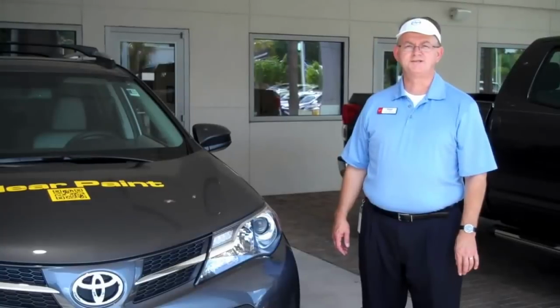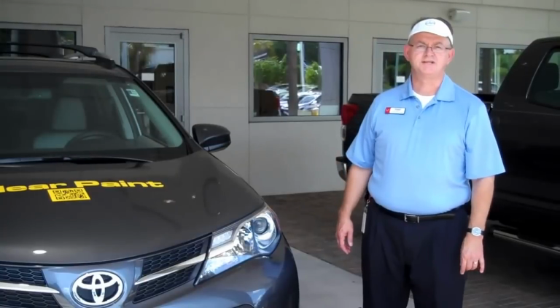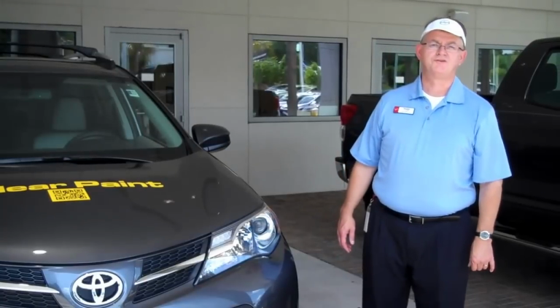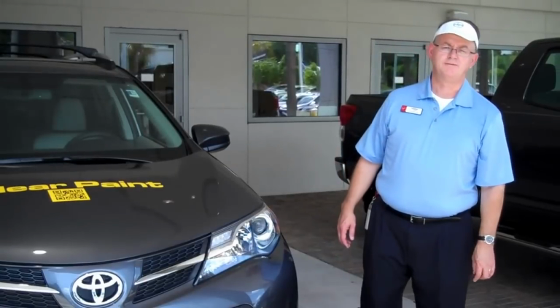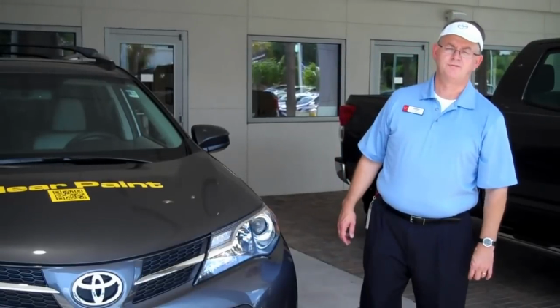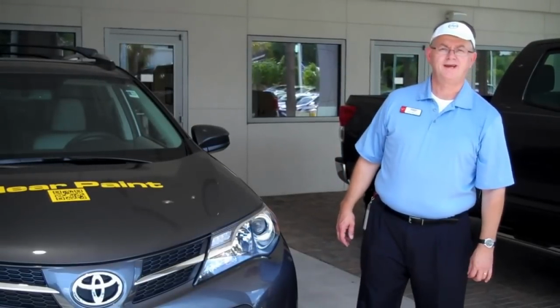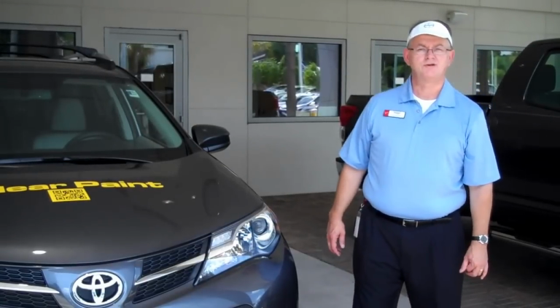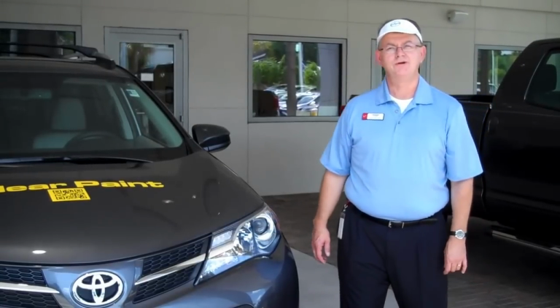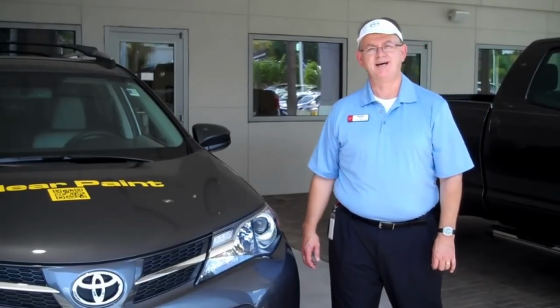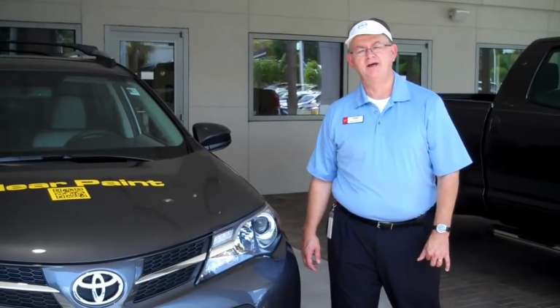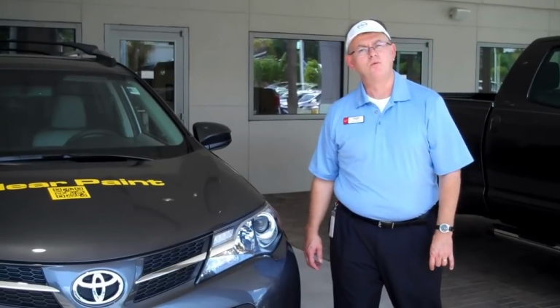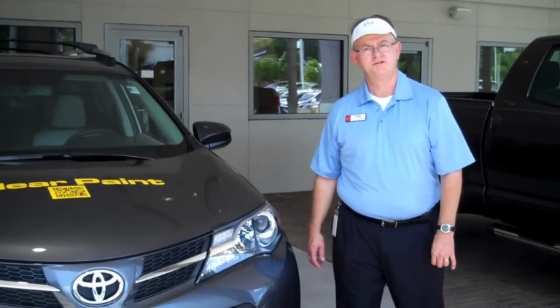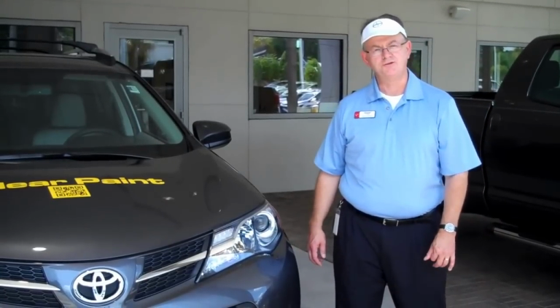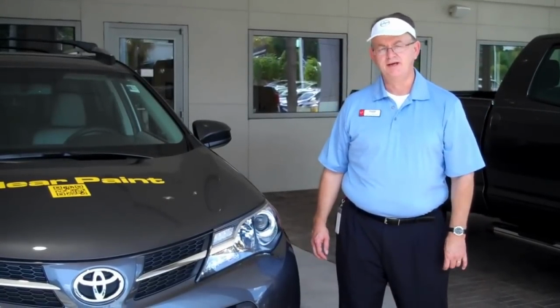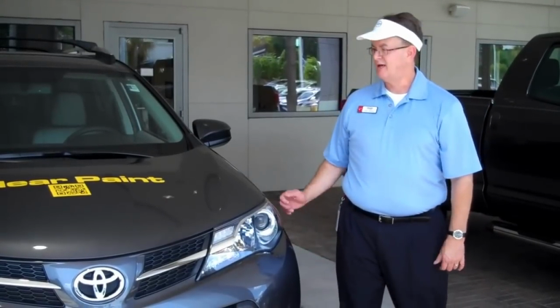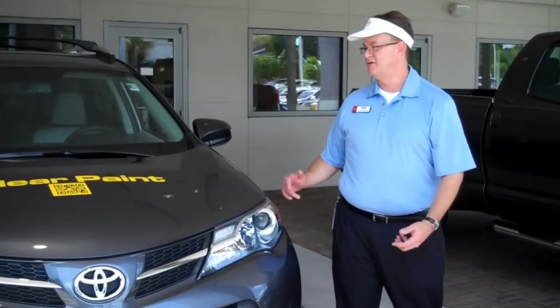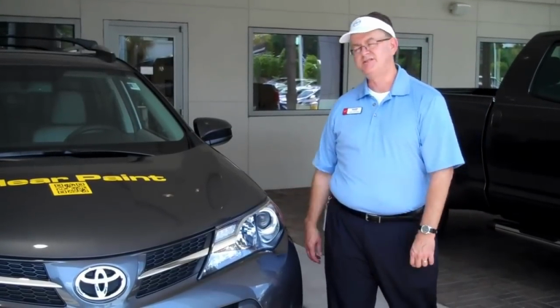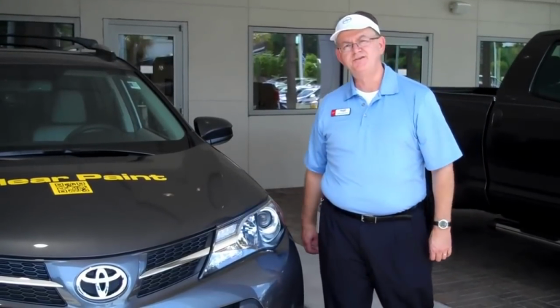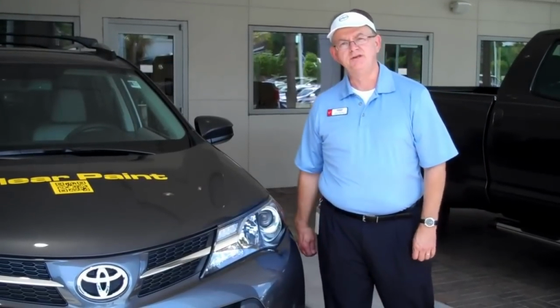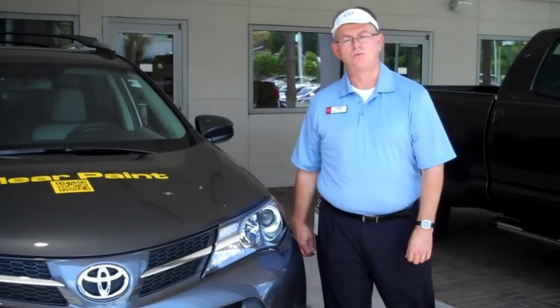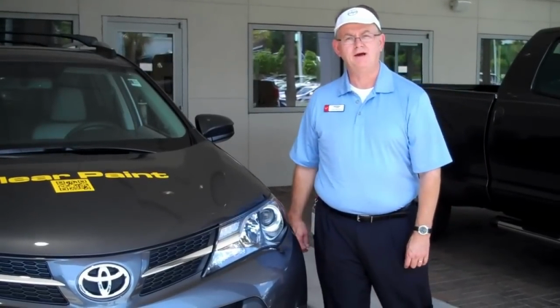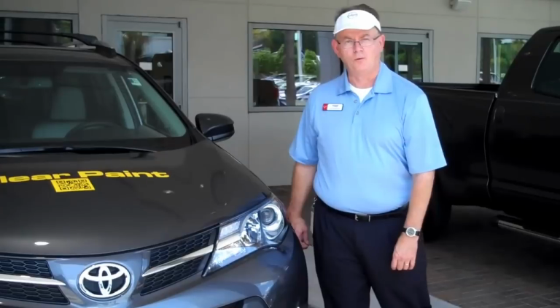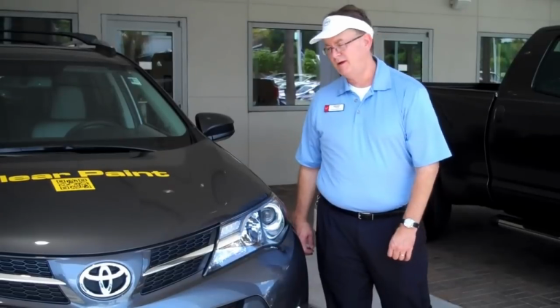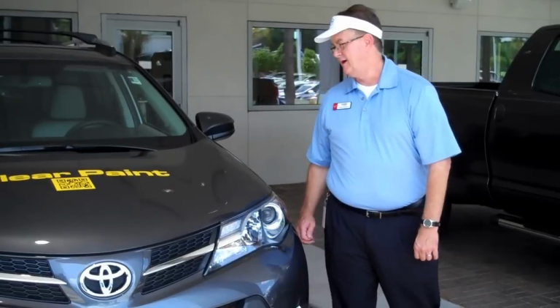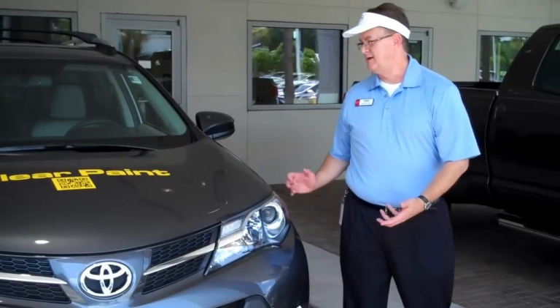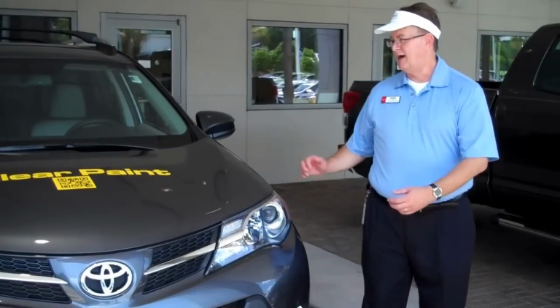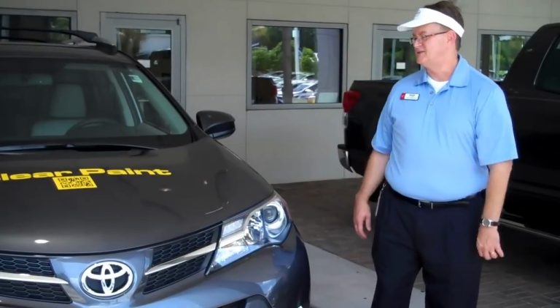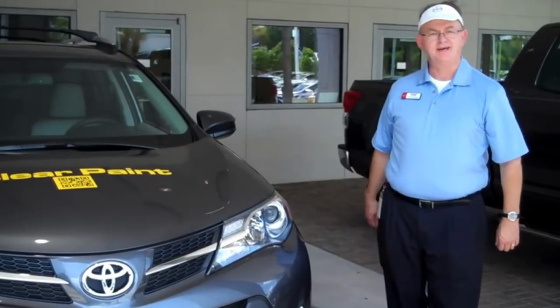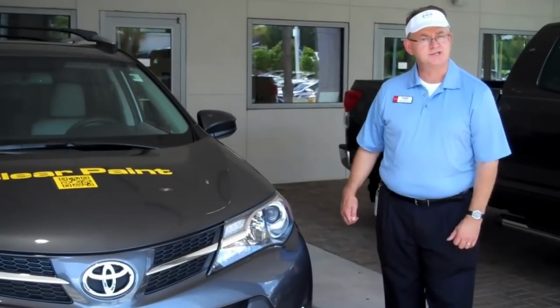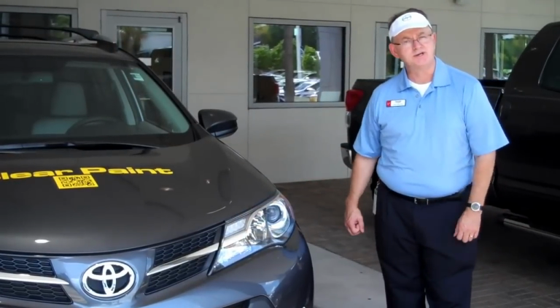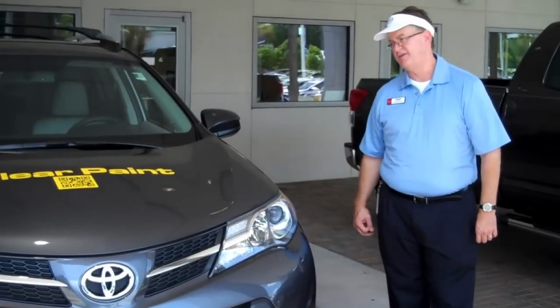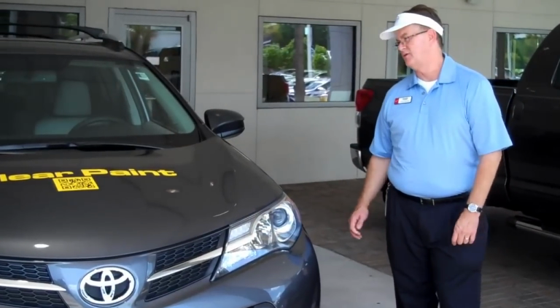Hi, this is Lance Morrison coming to you from Rick Hendrick Toyota Scion of North Charleston. I'd like to introduce you today to the new RAV4 and highlight some of the accessories on this vehicle.